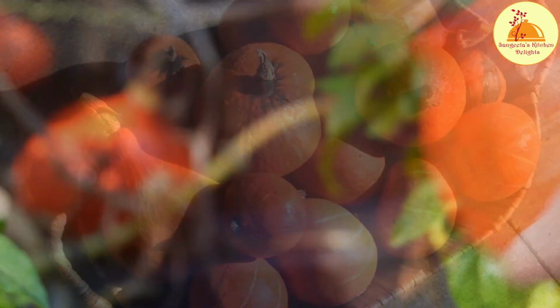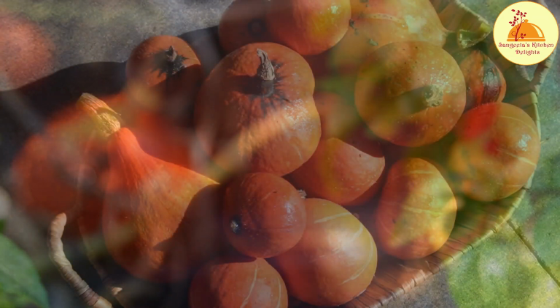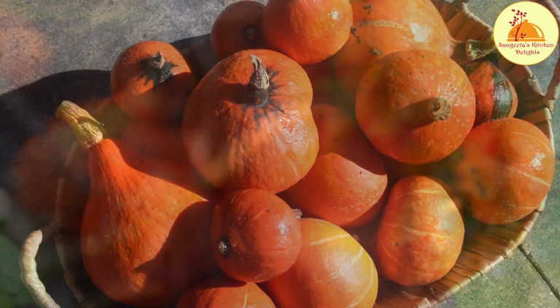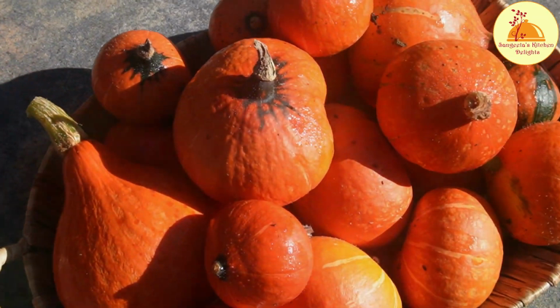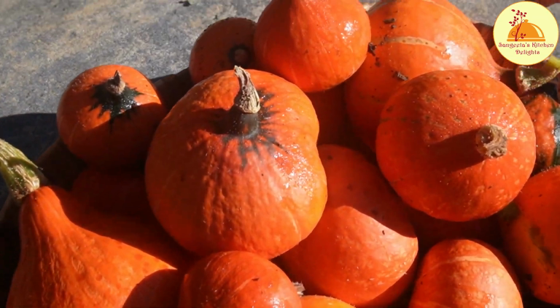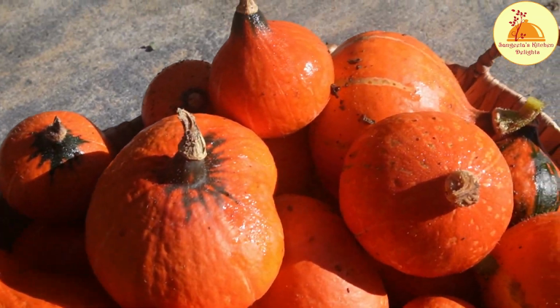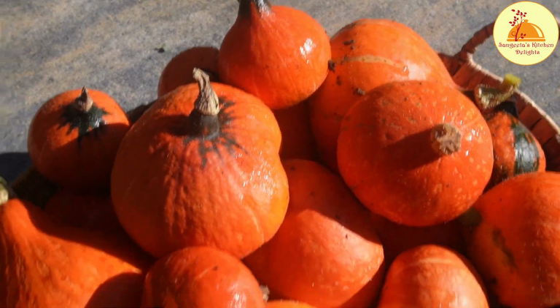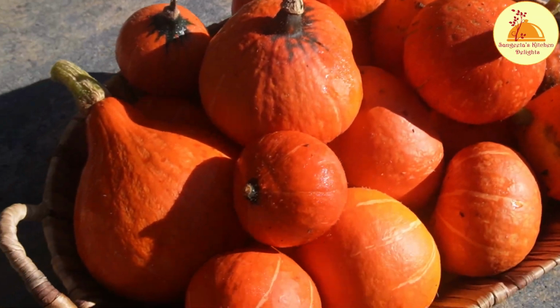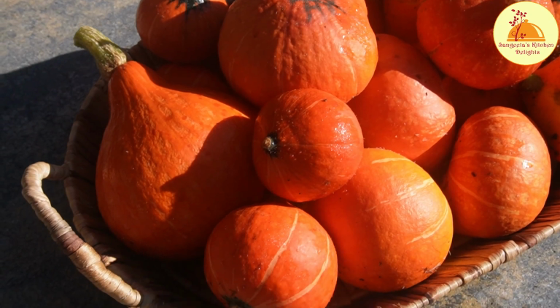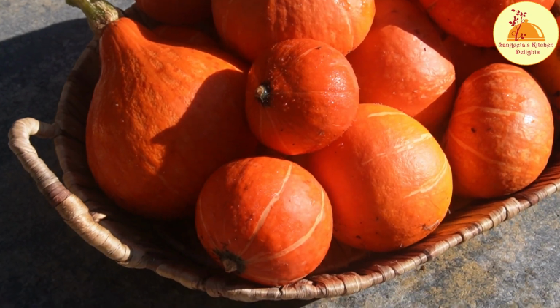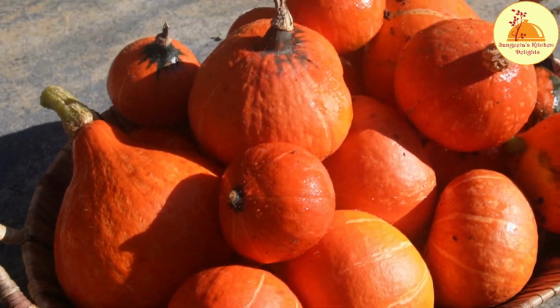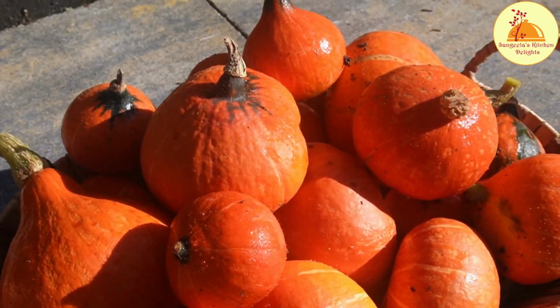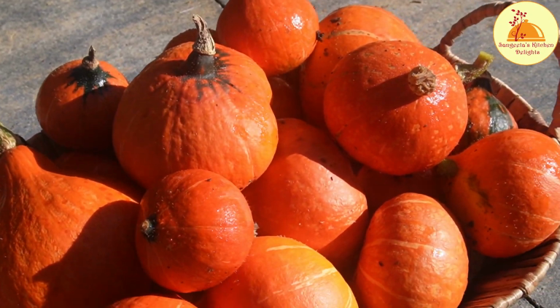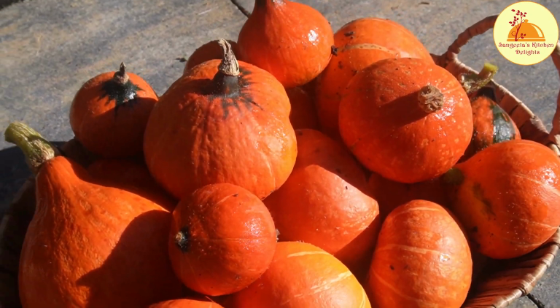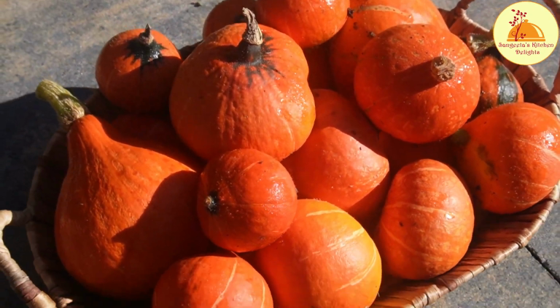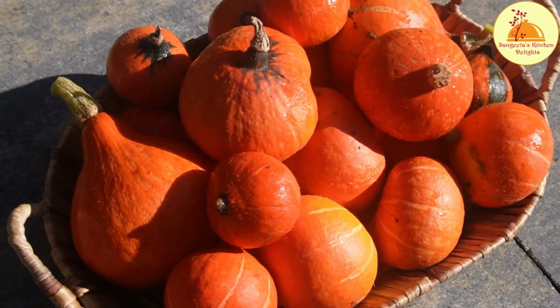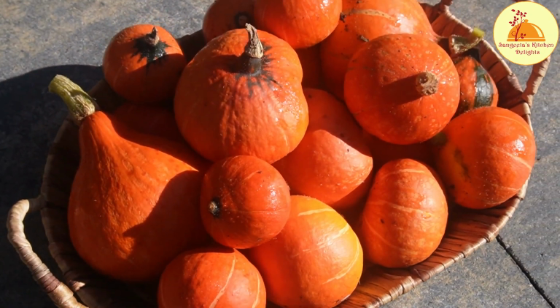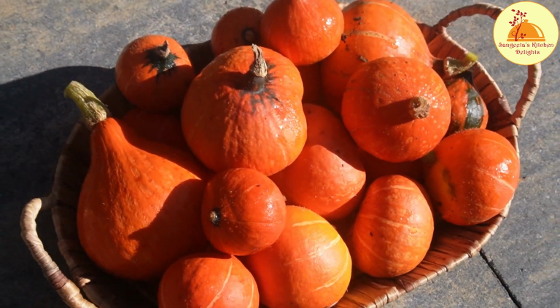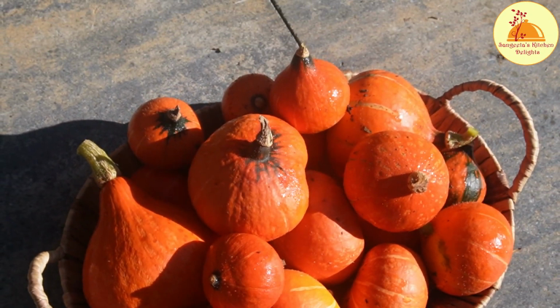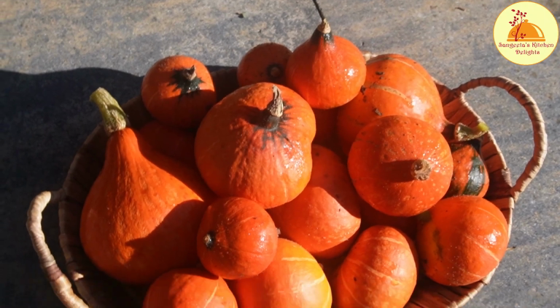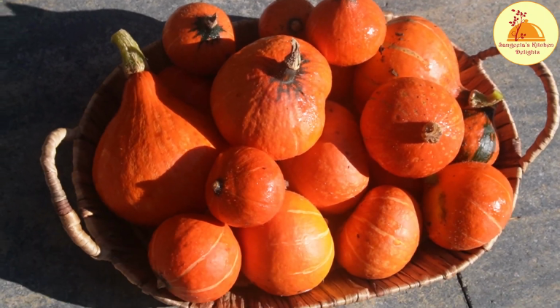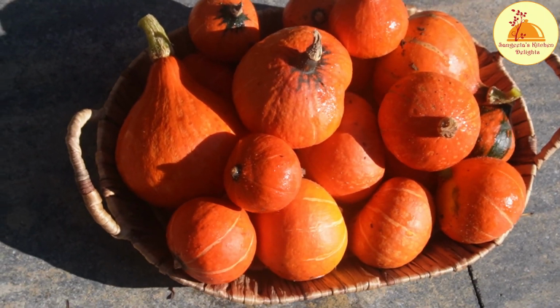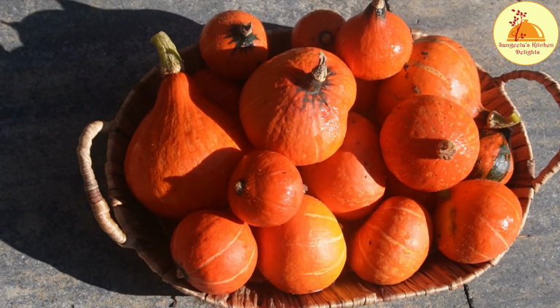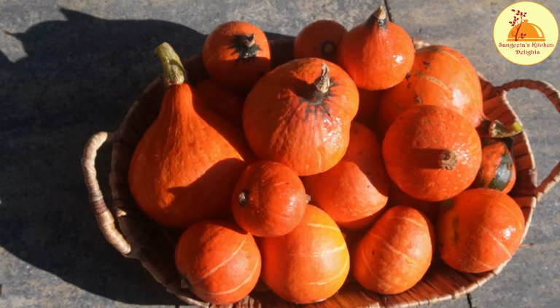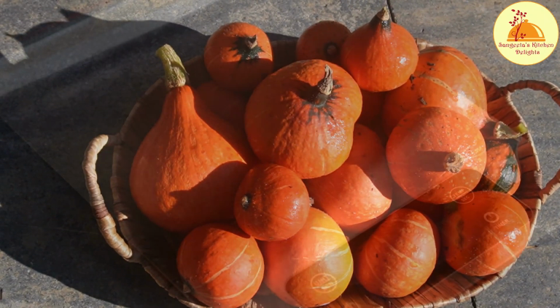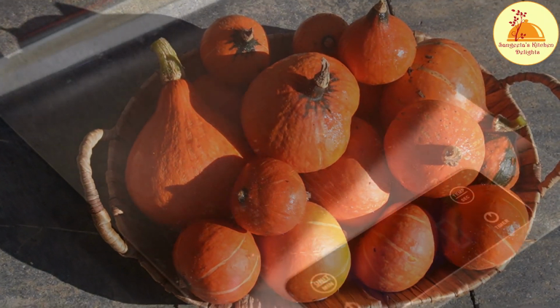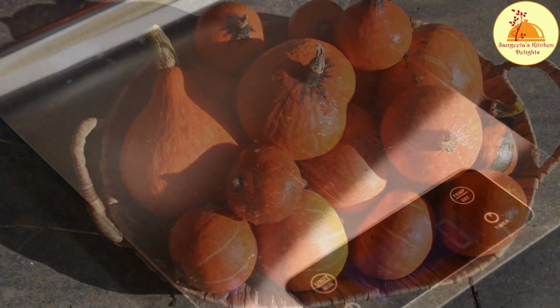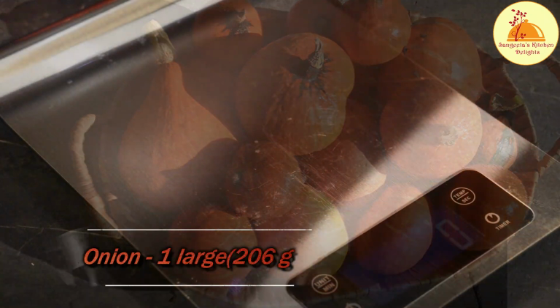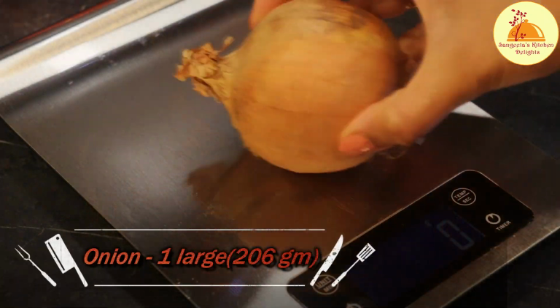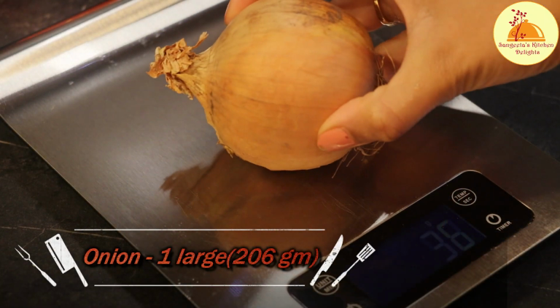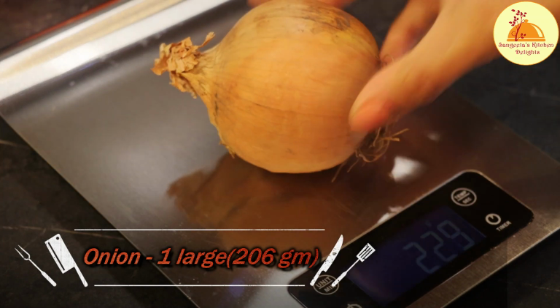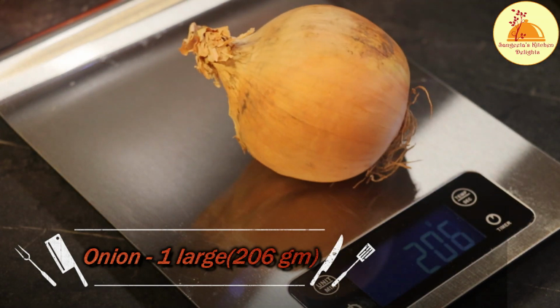Here I have plucked all the pumpkins from my garden. I am not making all these pumpkins into soup — I am just going to use only two pumpkins. So let's get inside and I am going to let you know the exact measurement of the vegetables.